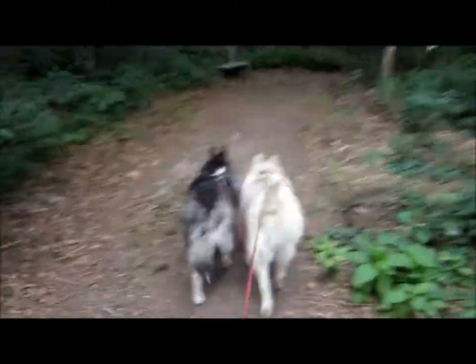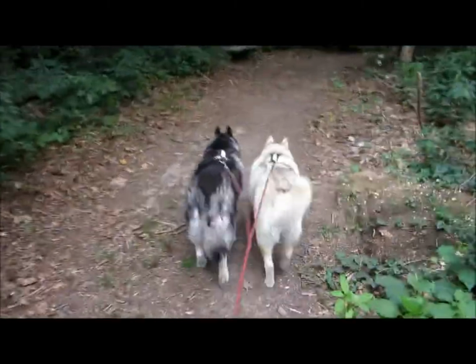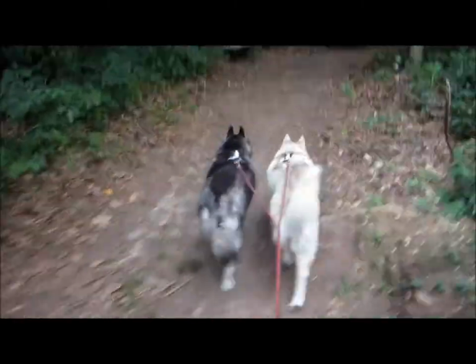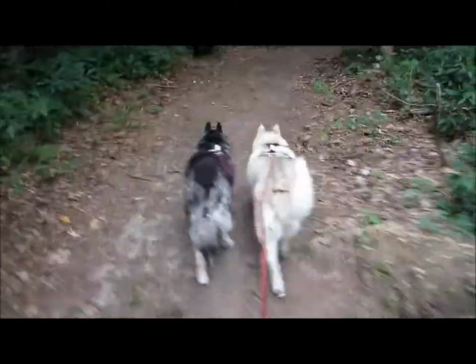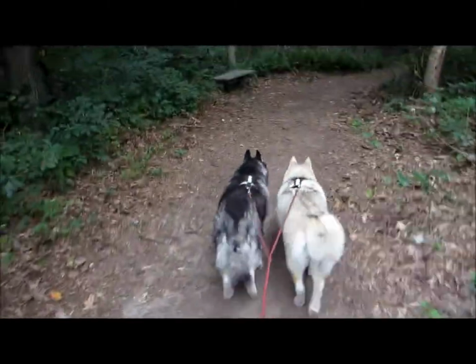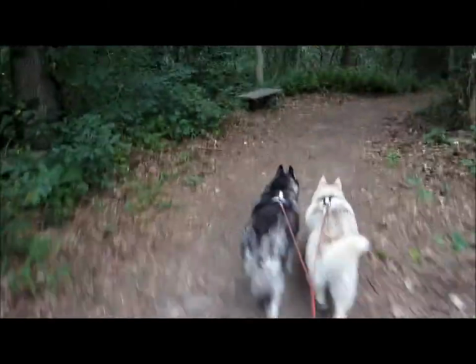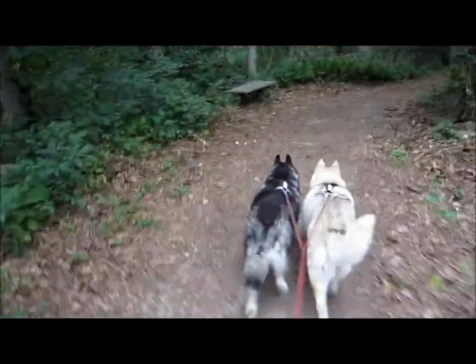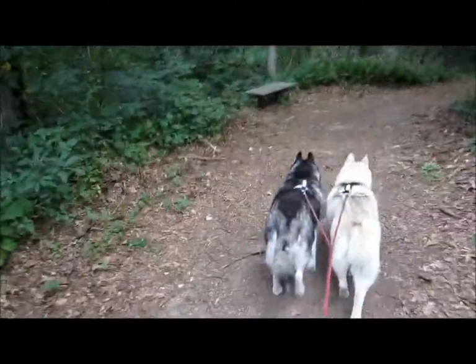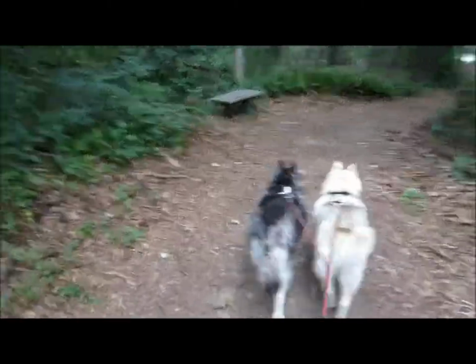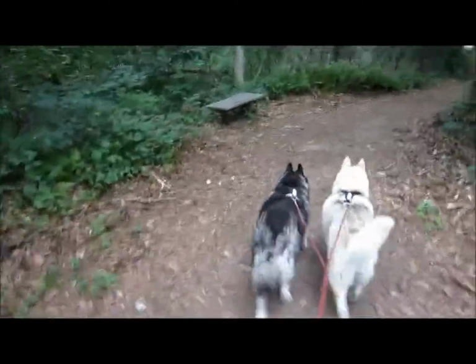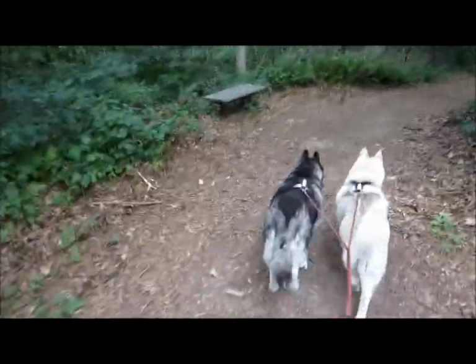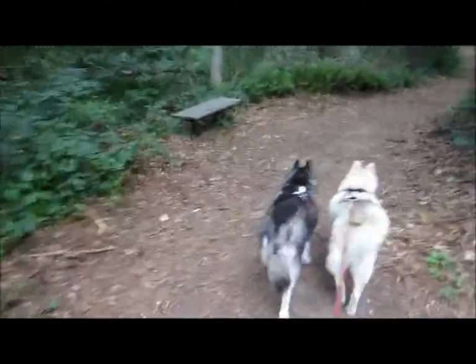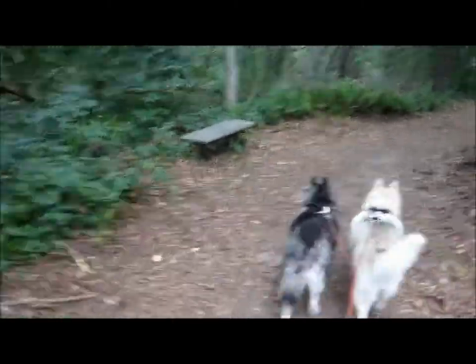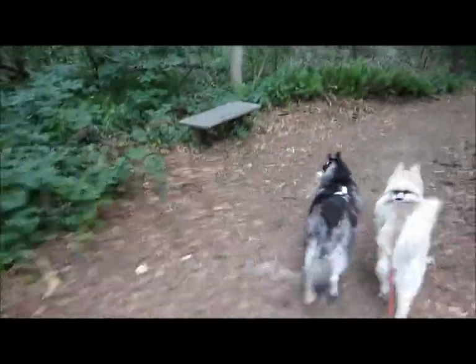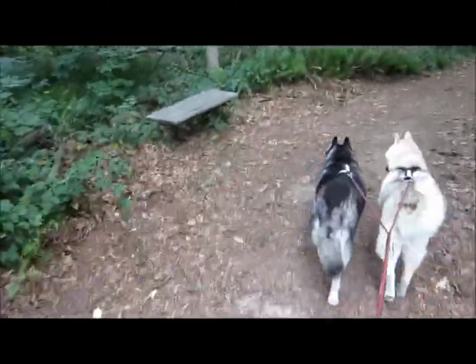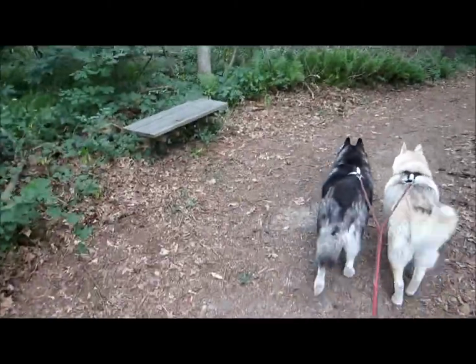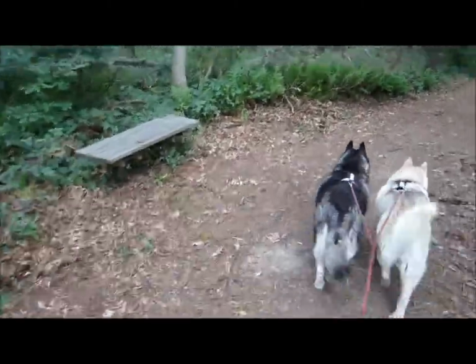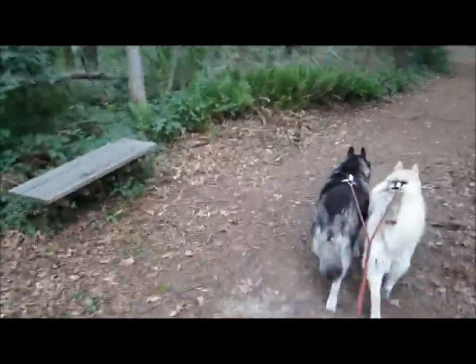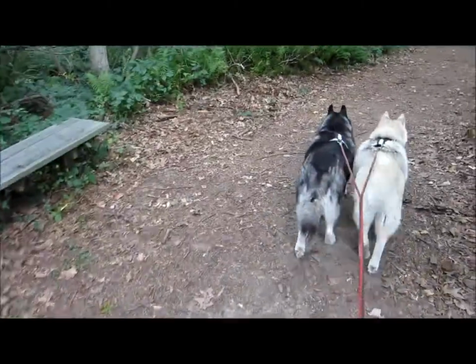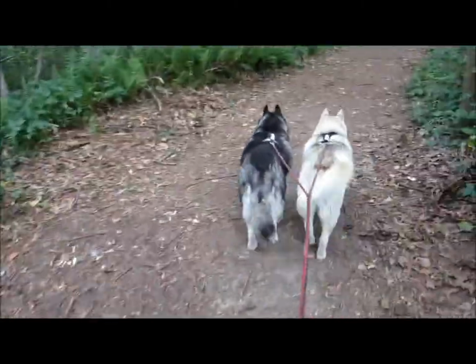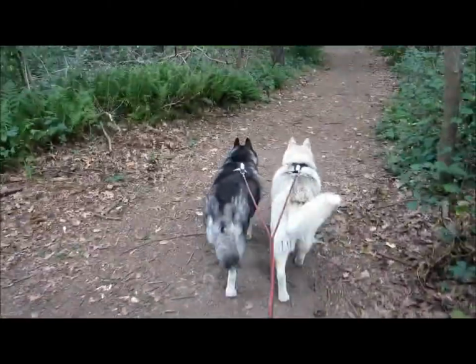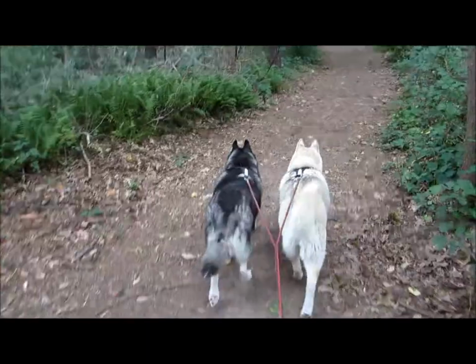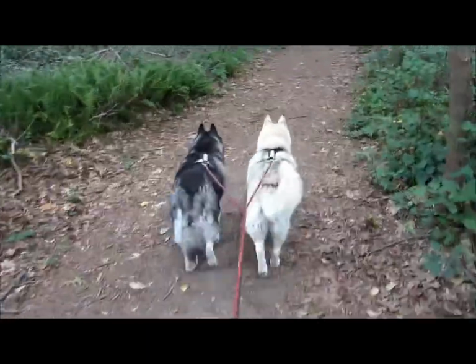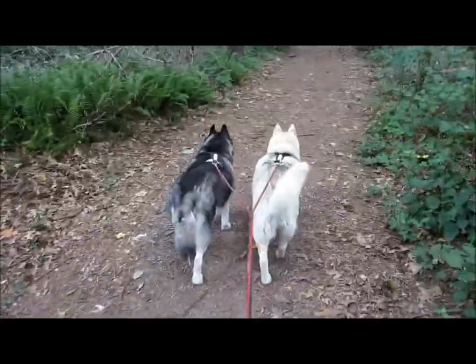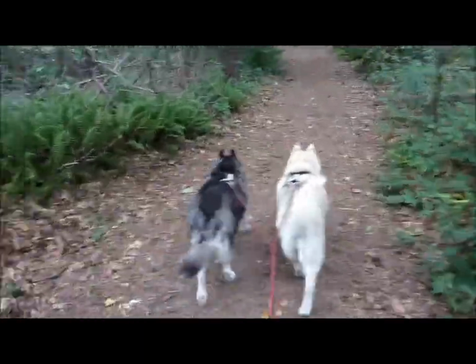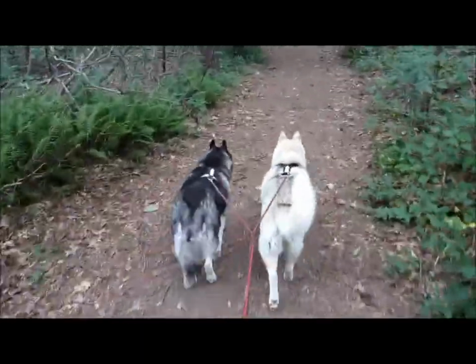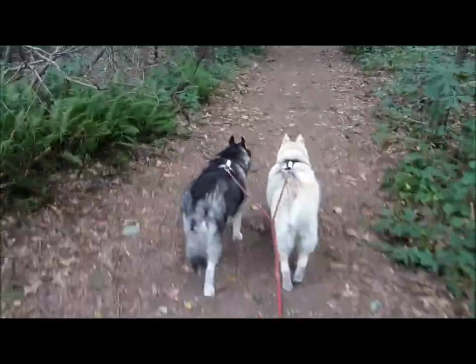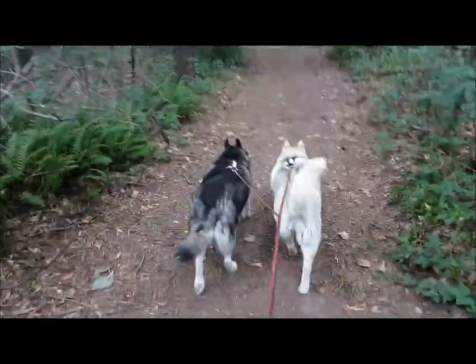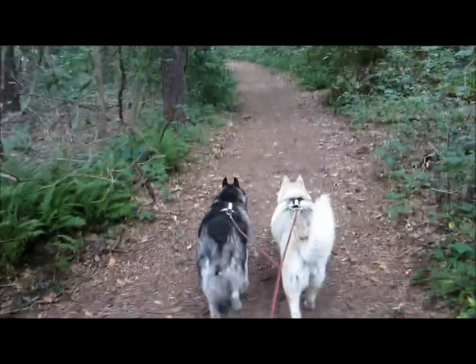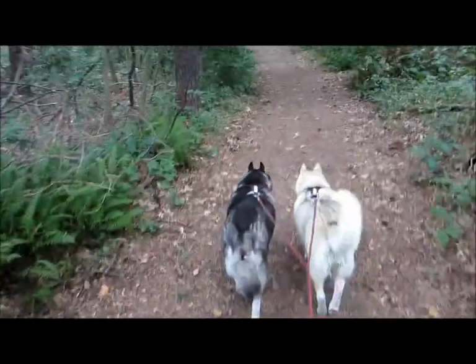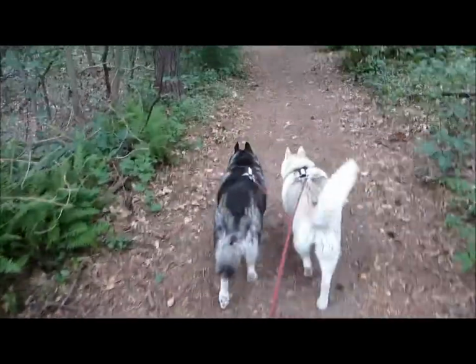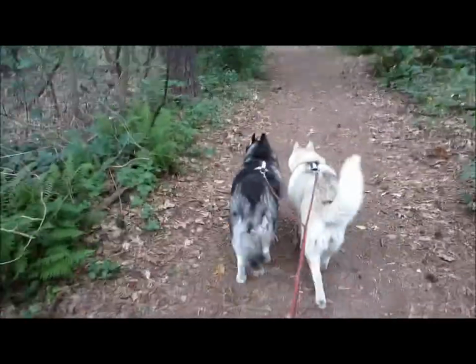Another thing along these trails are these nice little old benches. Some needed a repair, but one day I'll remember to bring a hammer and nails.